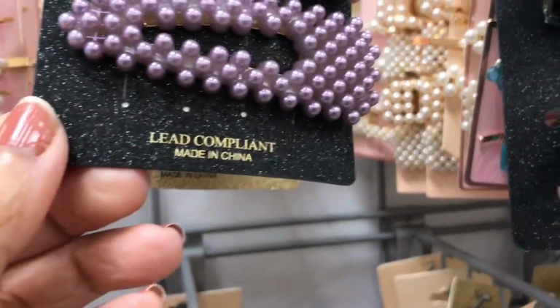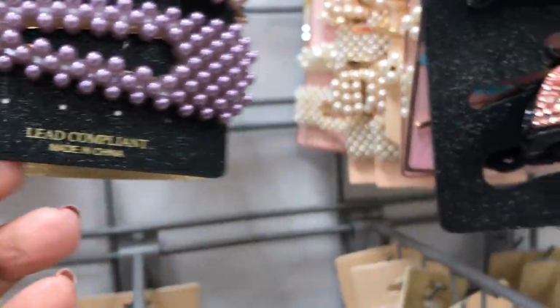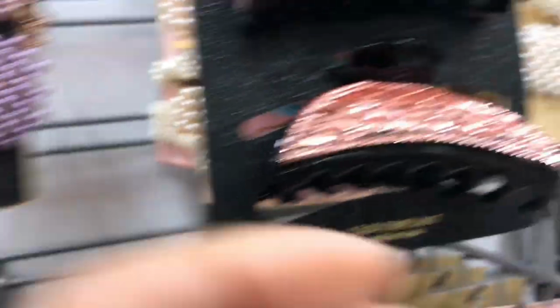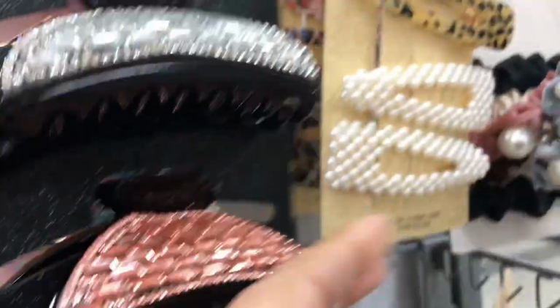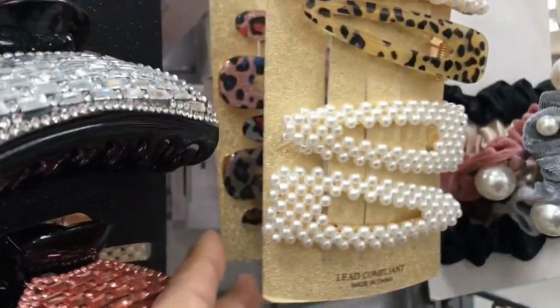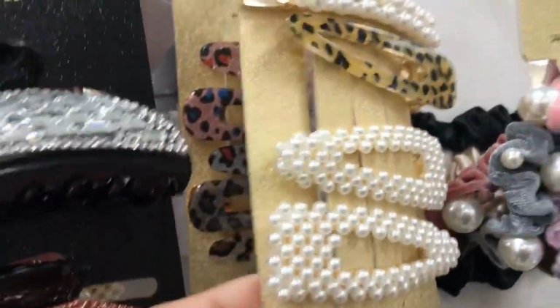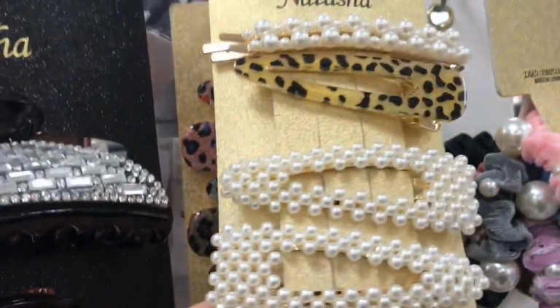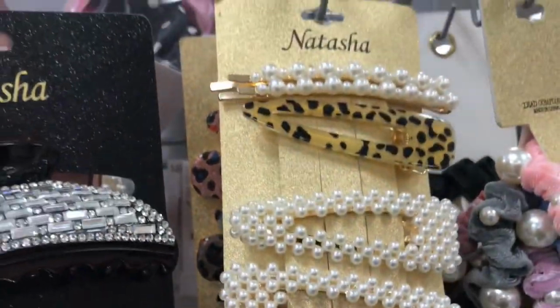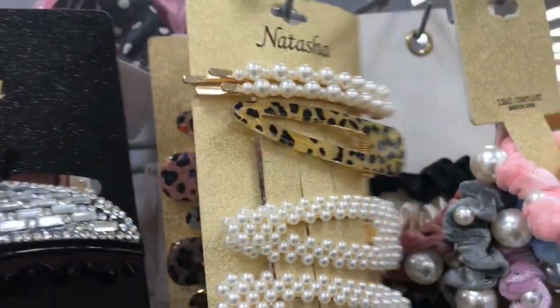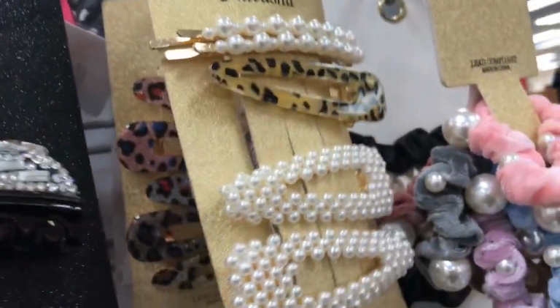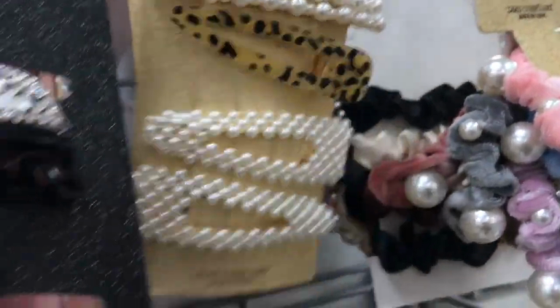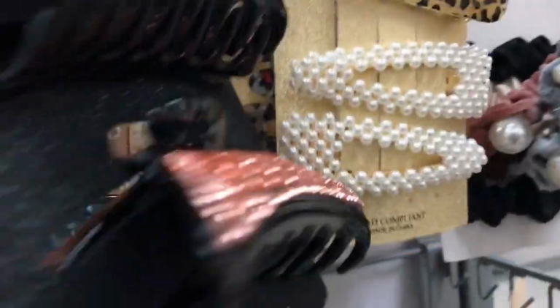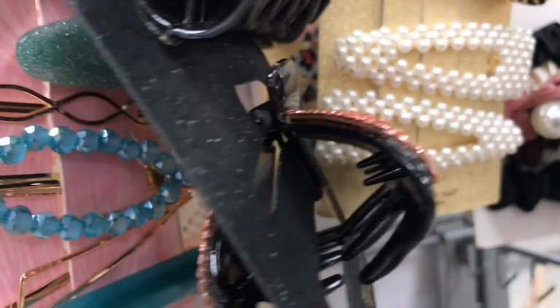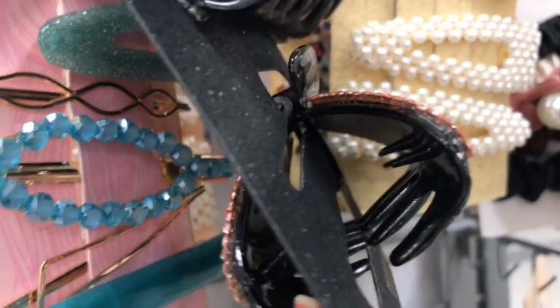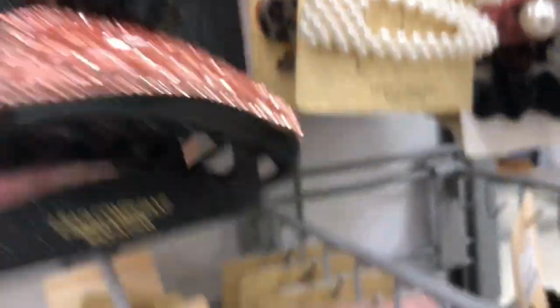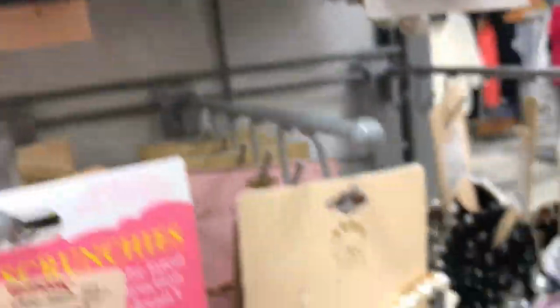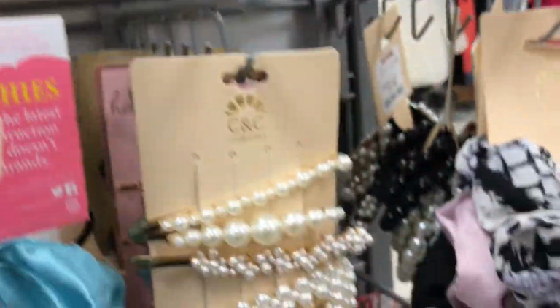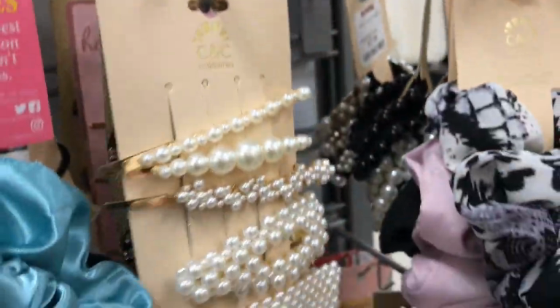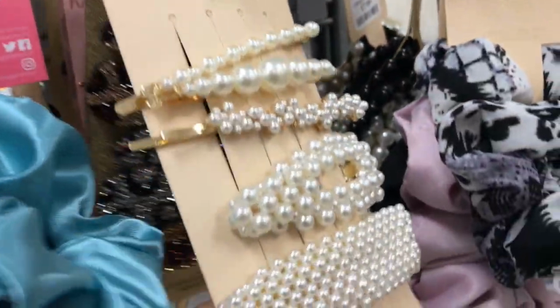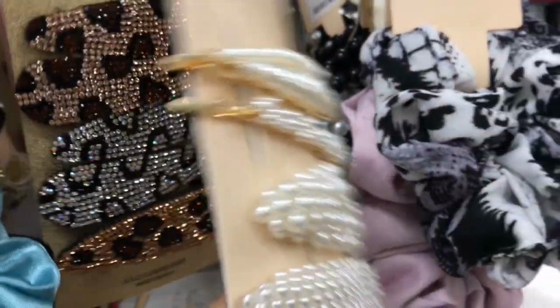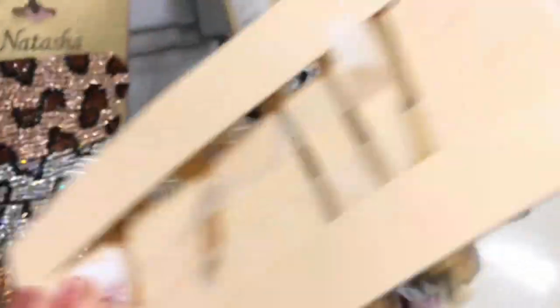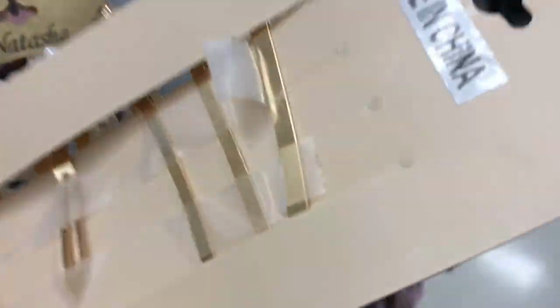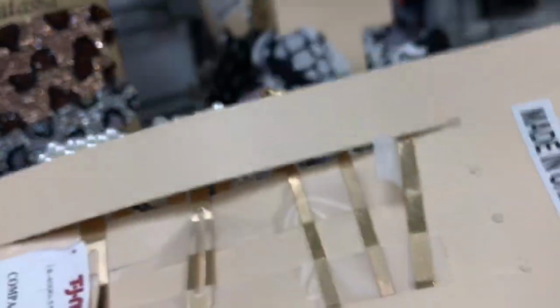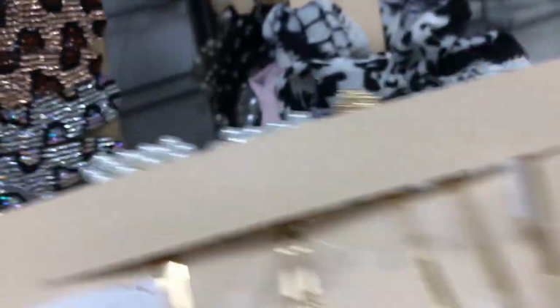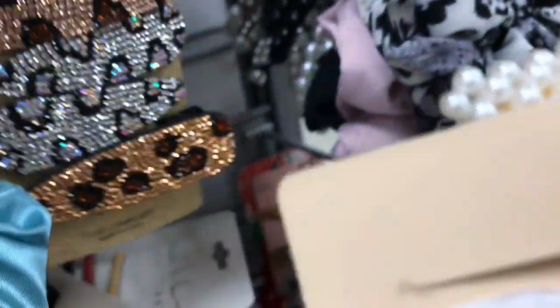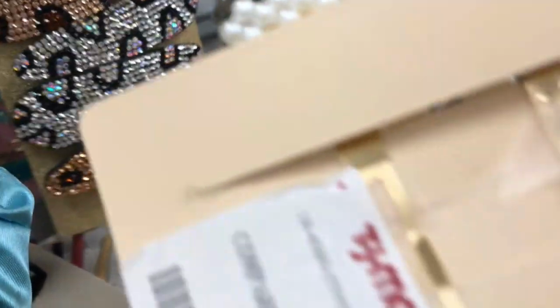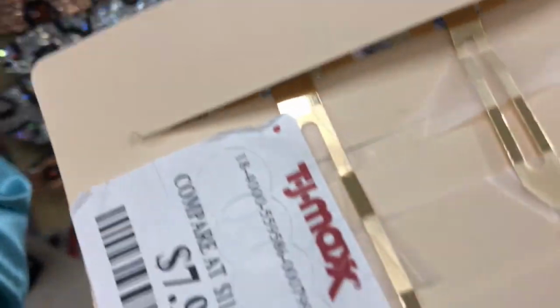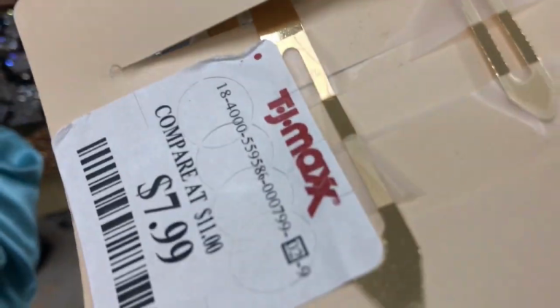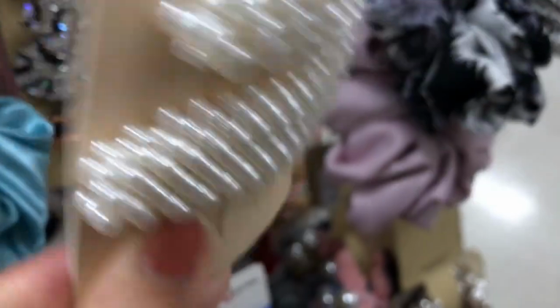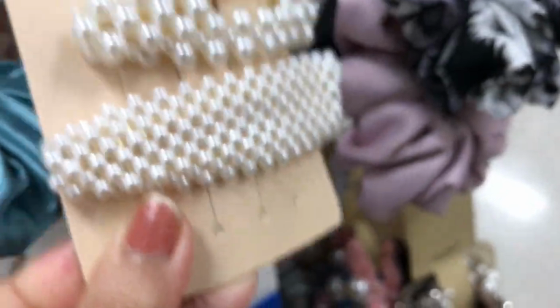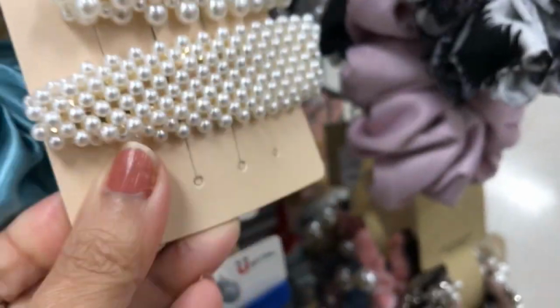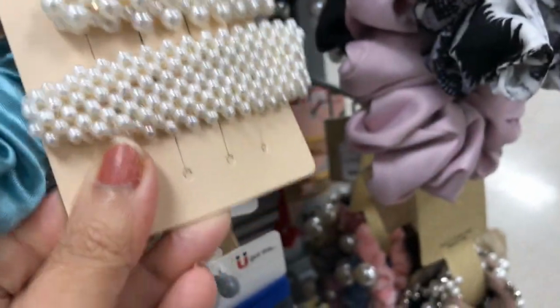This looks so cute! How much is this? $7.99. Not bad.